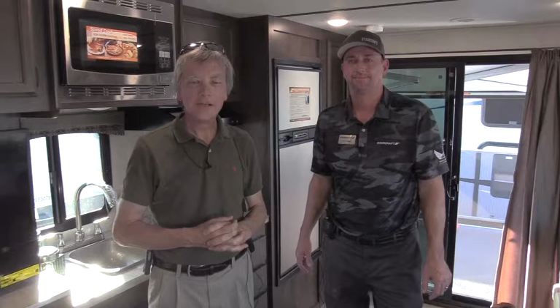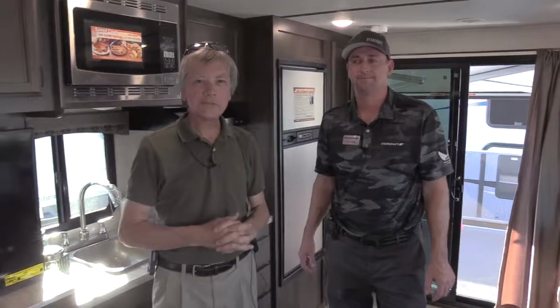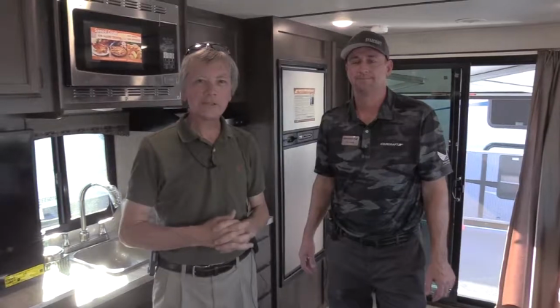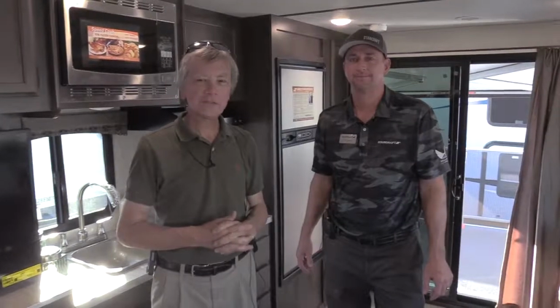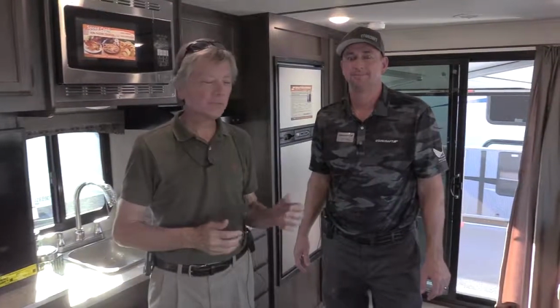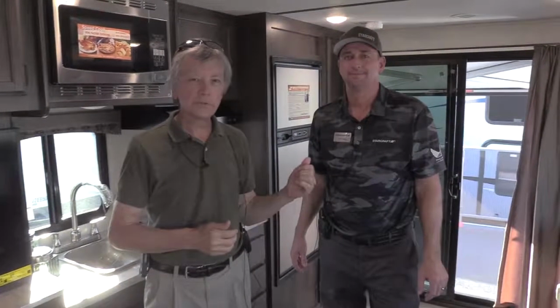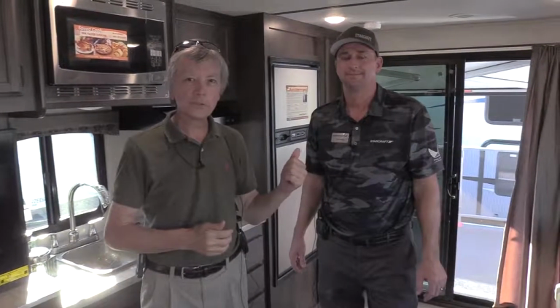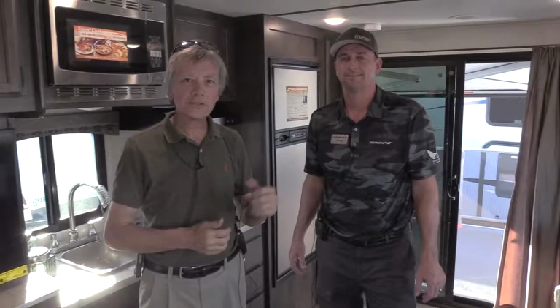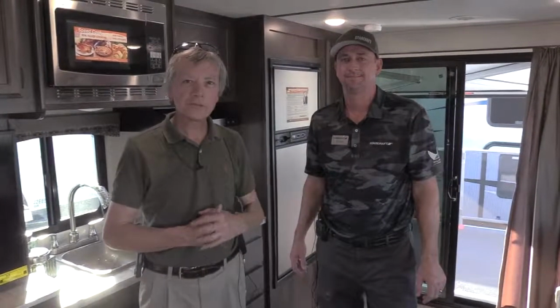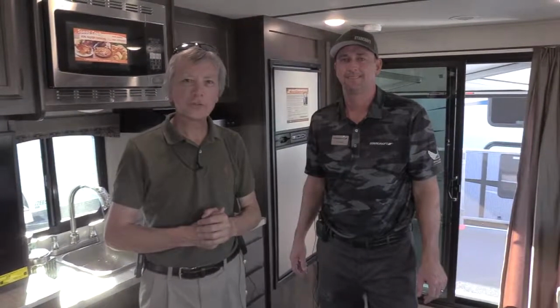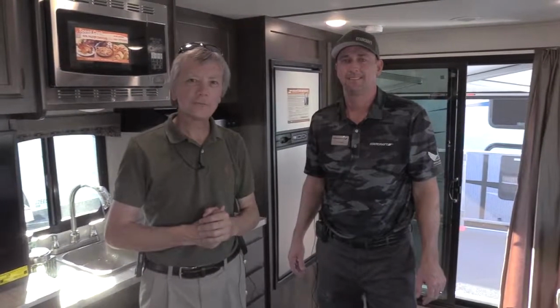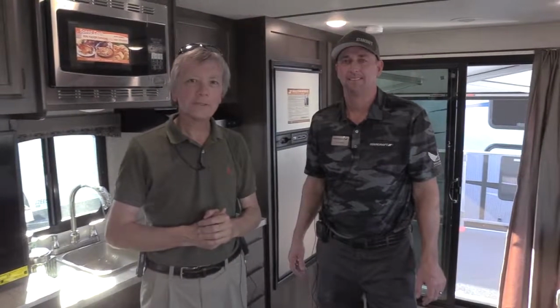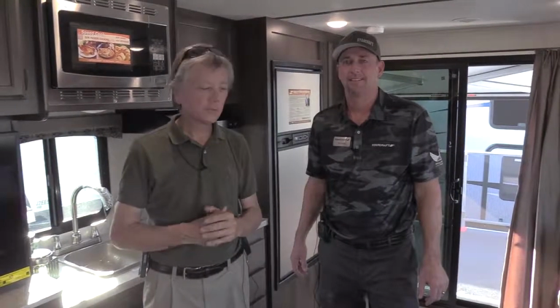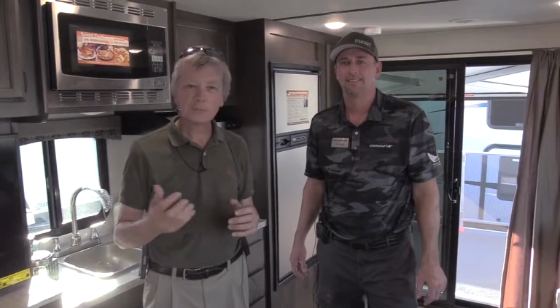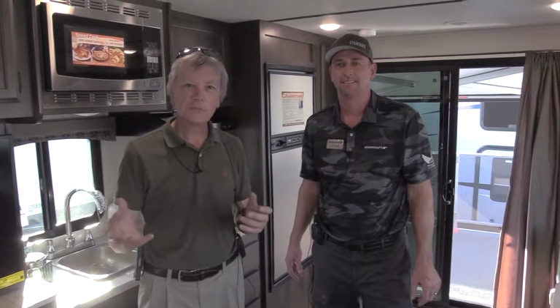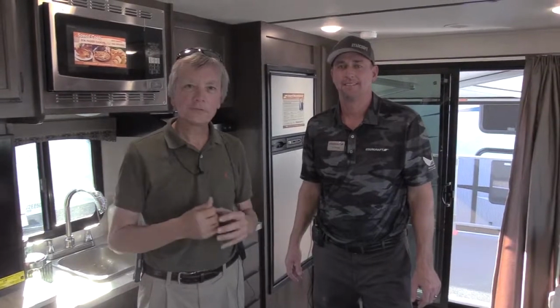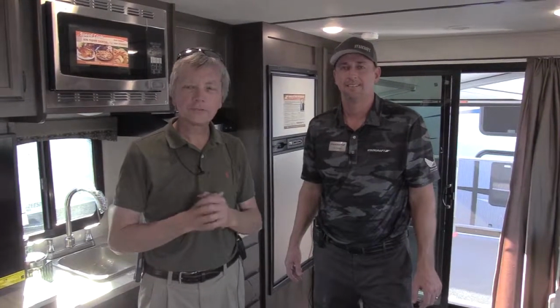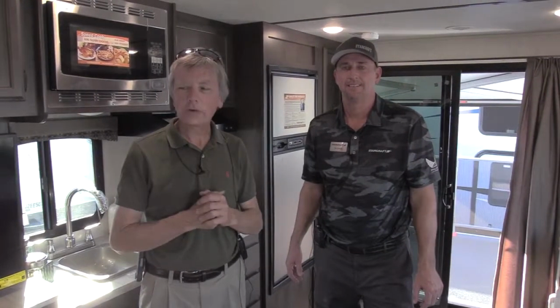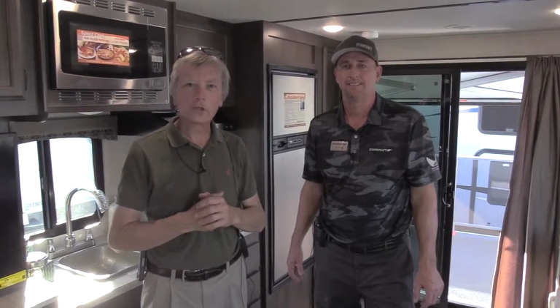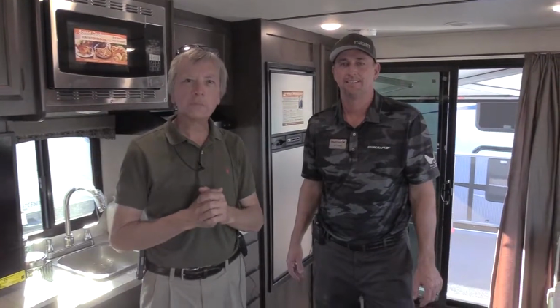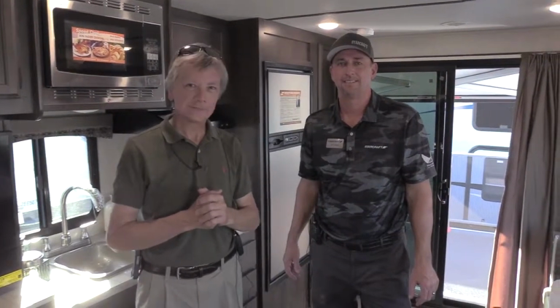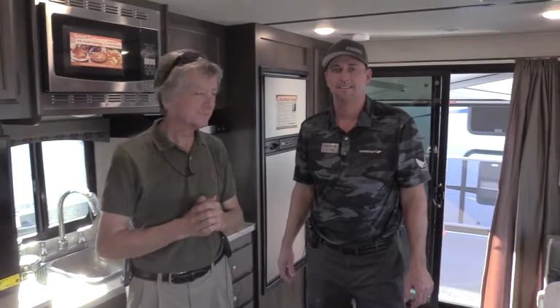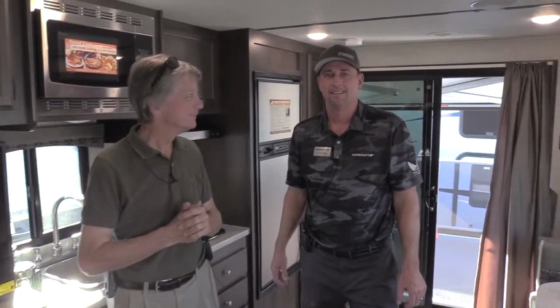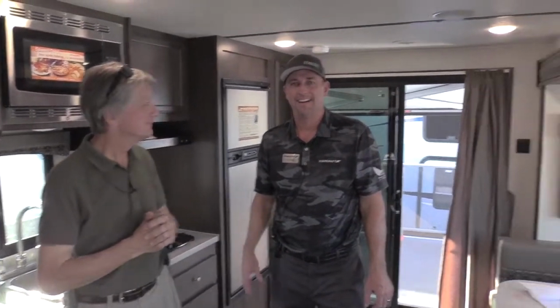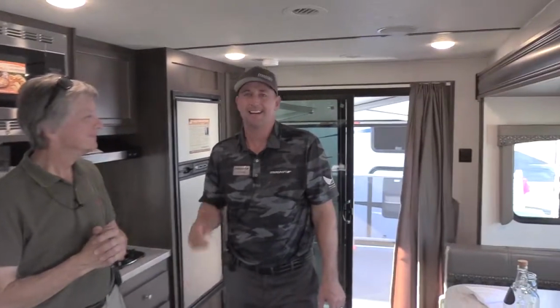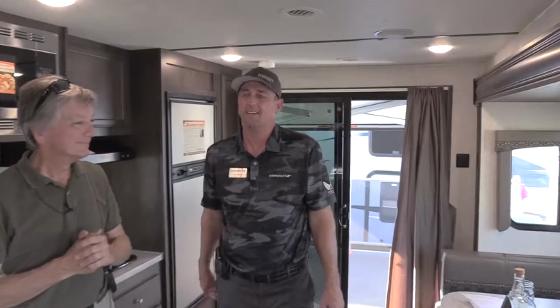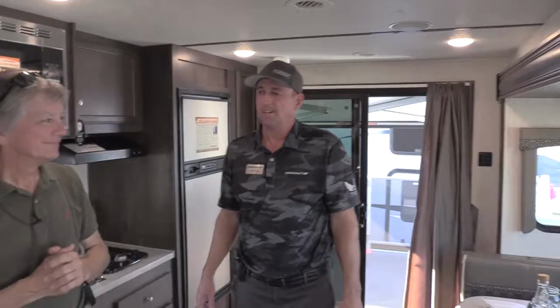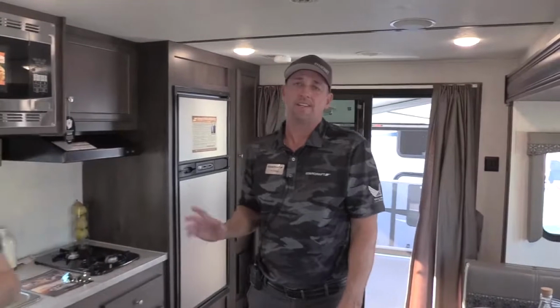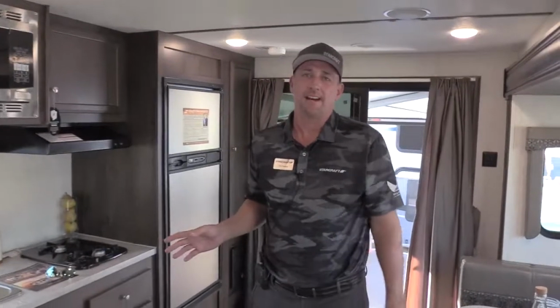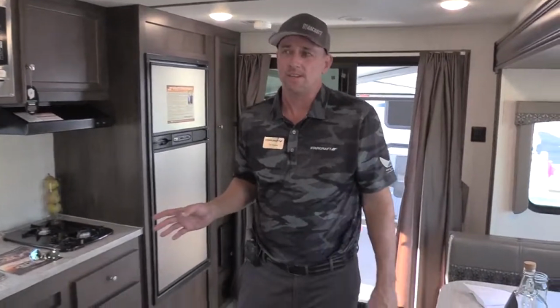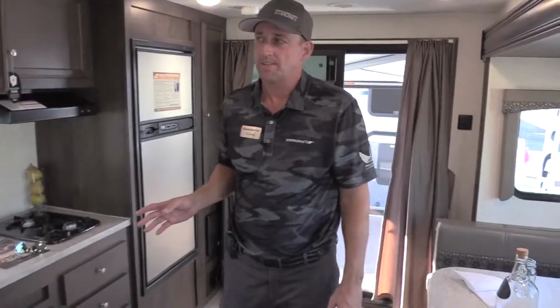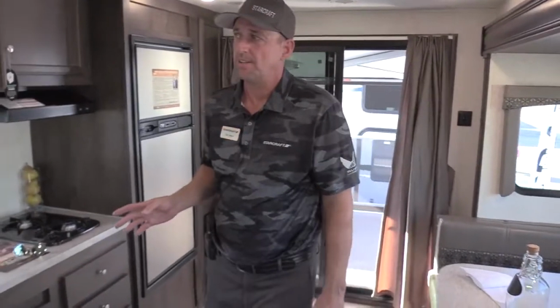Hi guys, John McDonald here visiting with Tim, one of our regional sales managers at StarCraft. He's going to go over some of the cool features on this new product line called GPS. Hi there guys — wanted to go over the inside of the GPS with you.